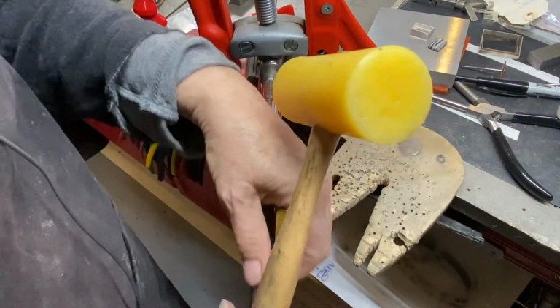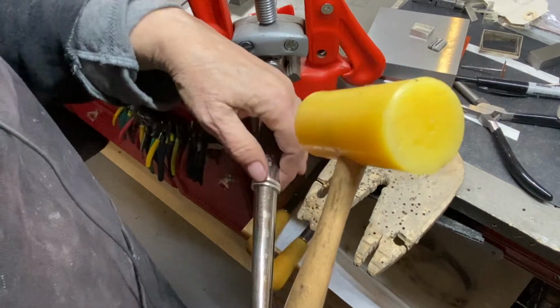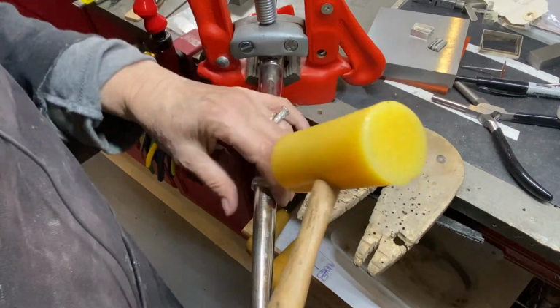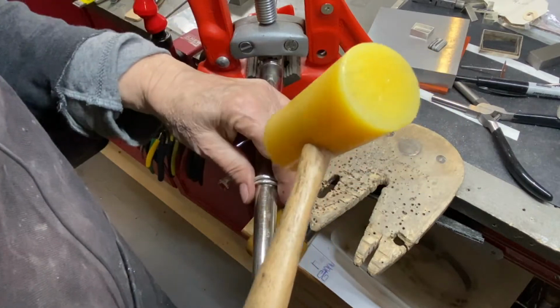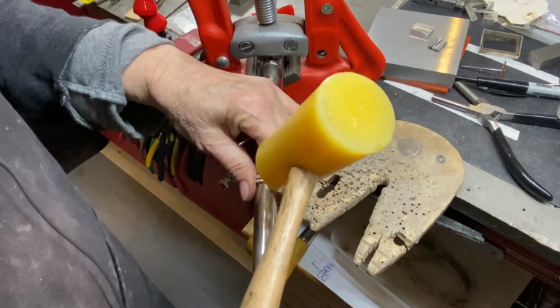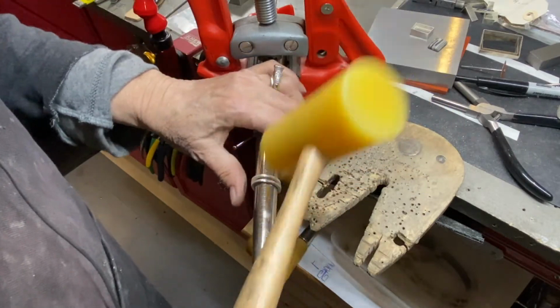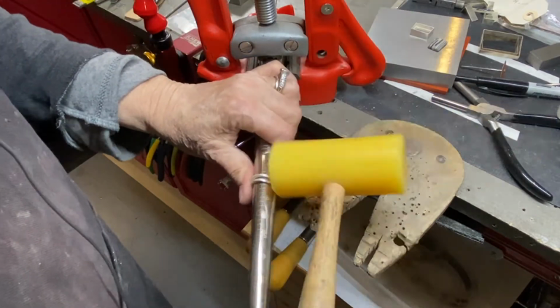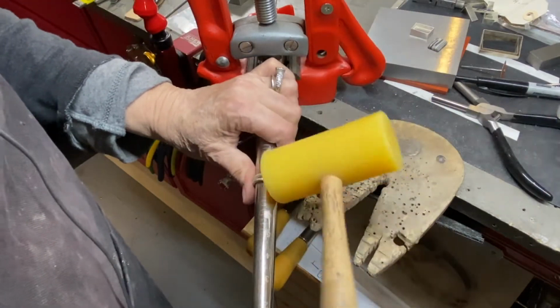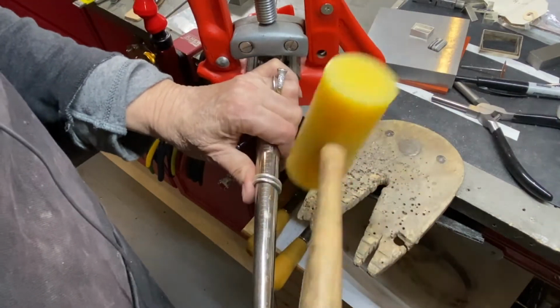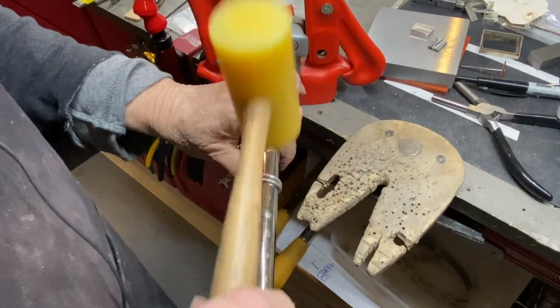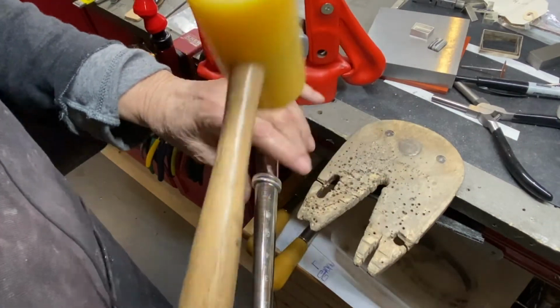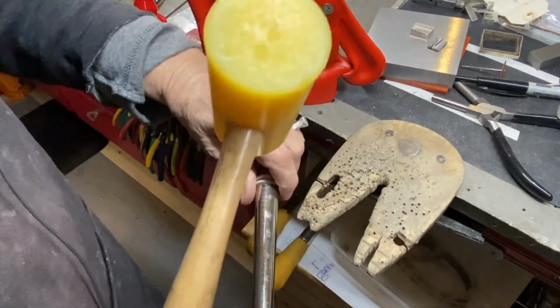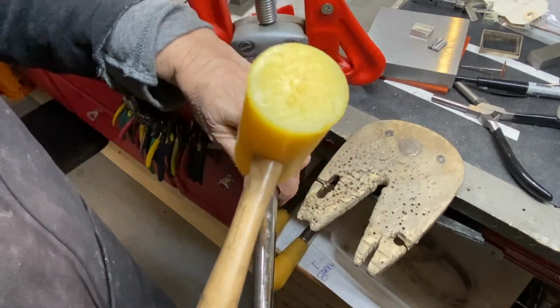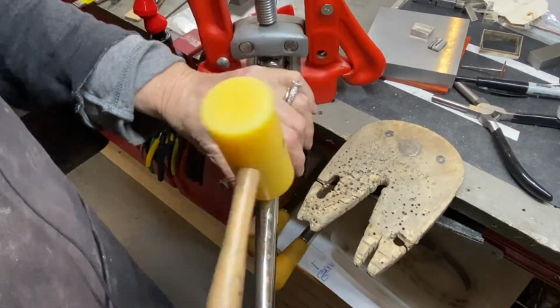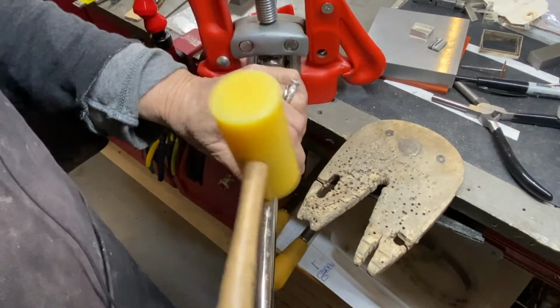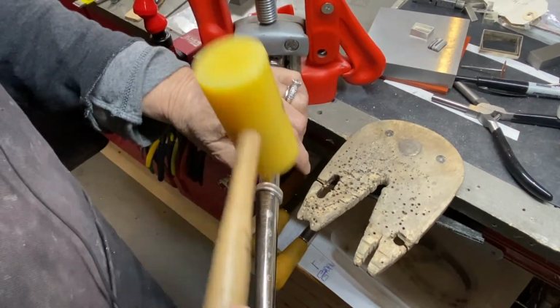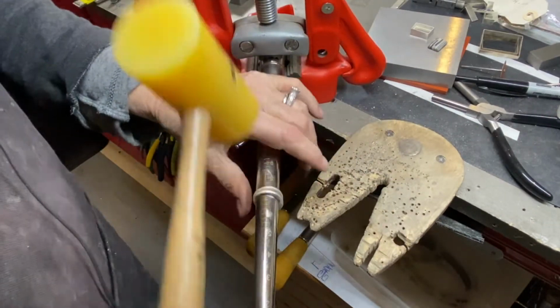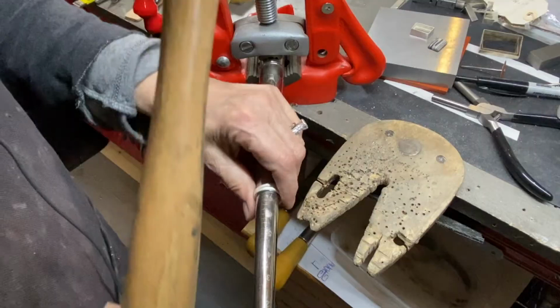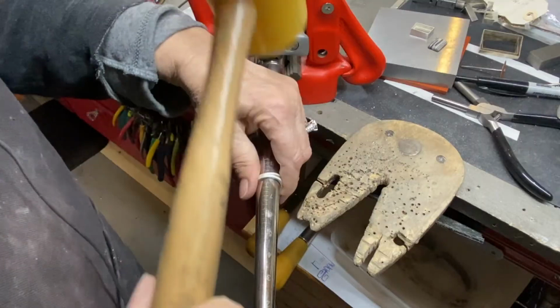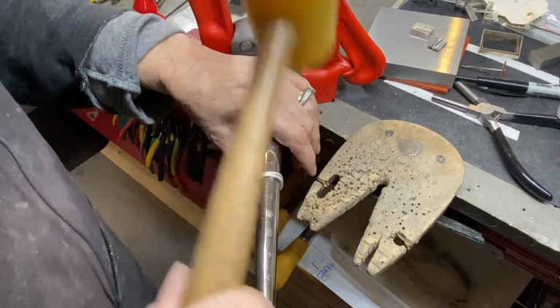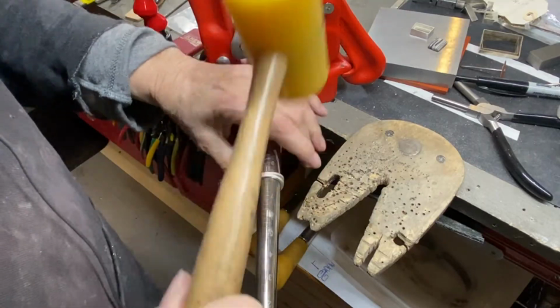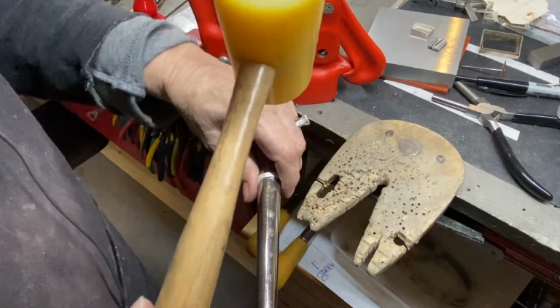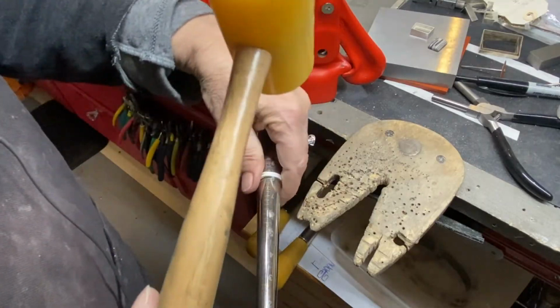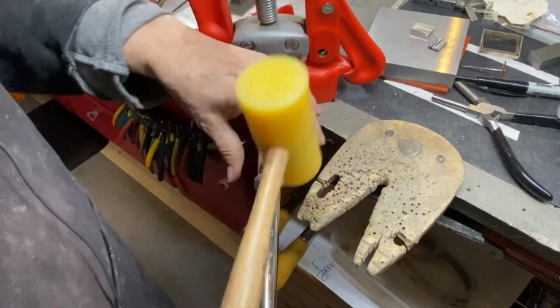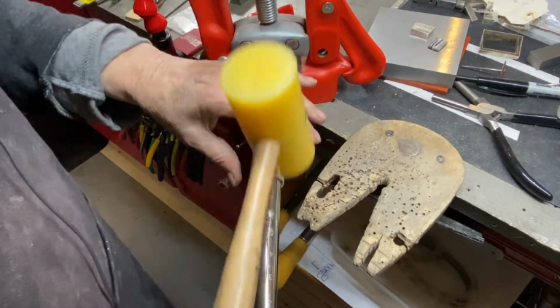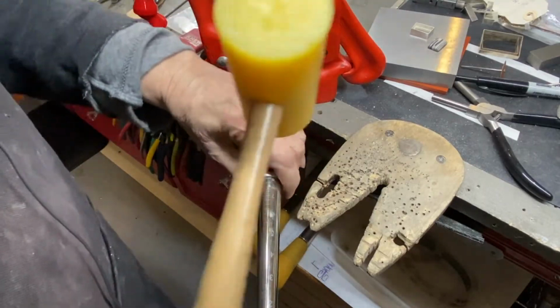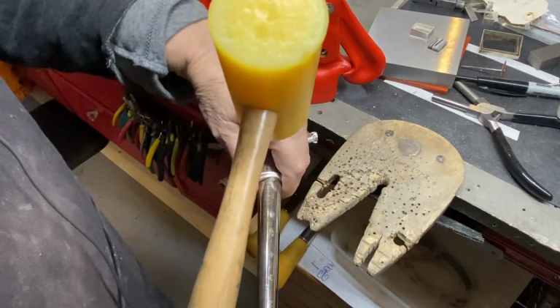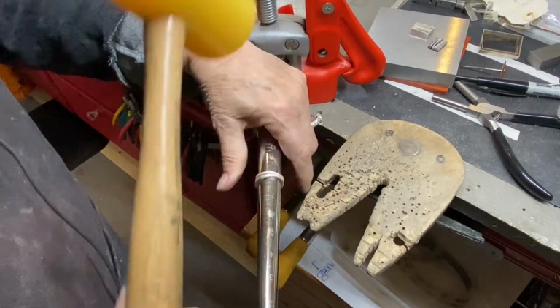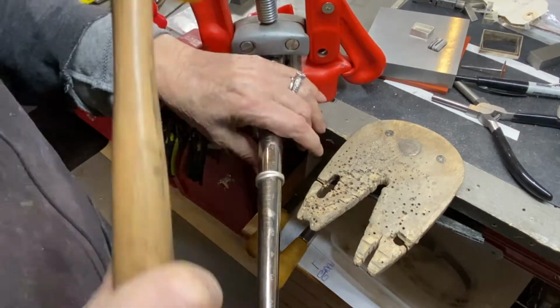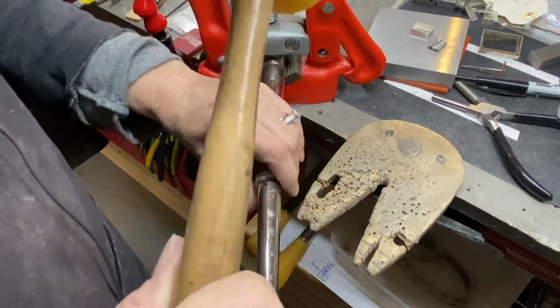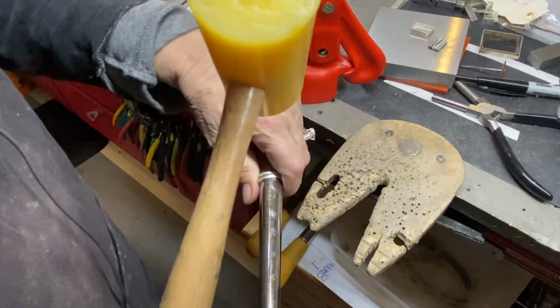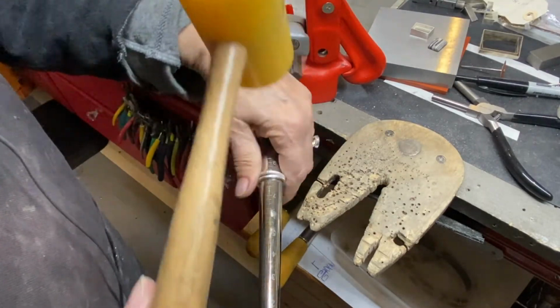Back on the mandrel with the mallet, flipping it so that it stays even on both sides, going all the way around and making sure it's fully round.